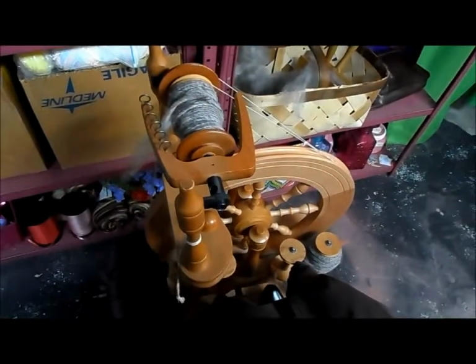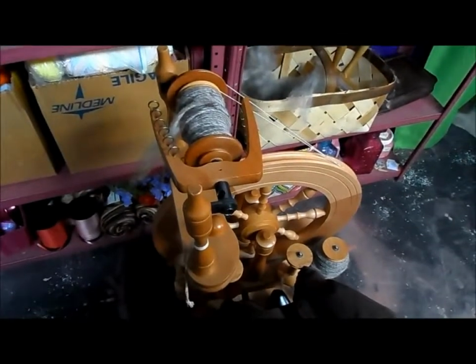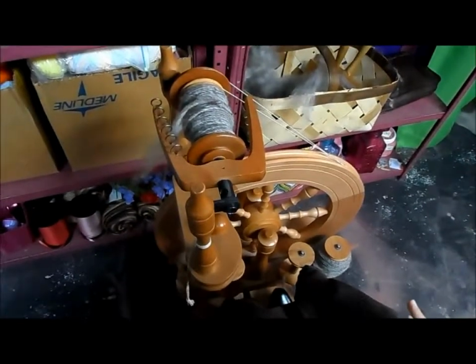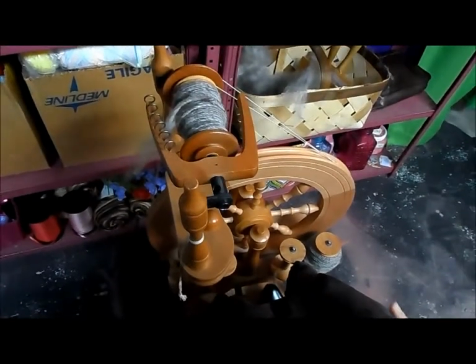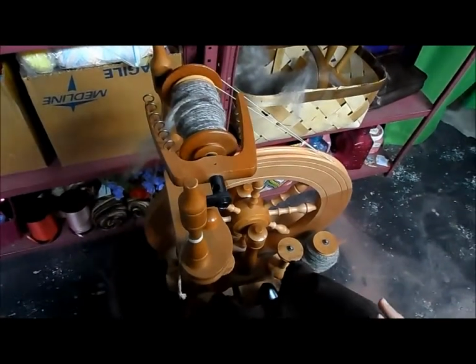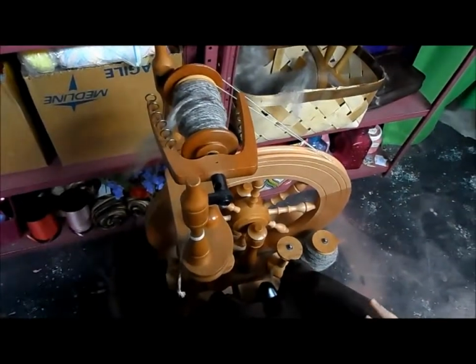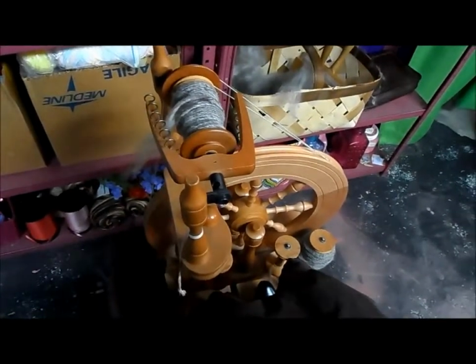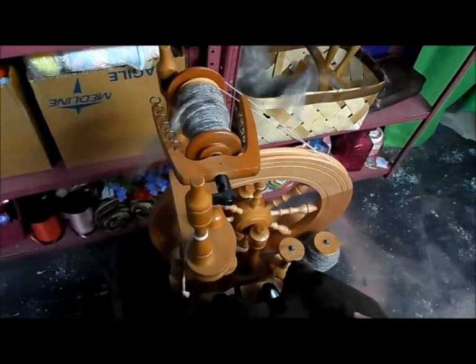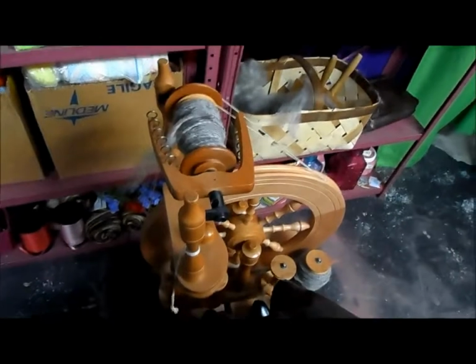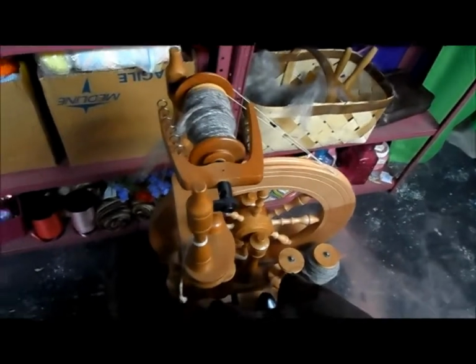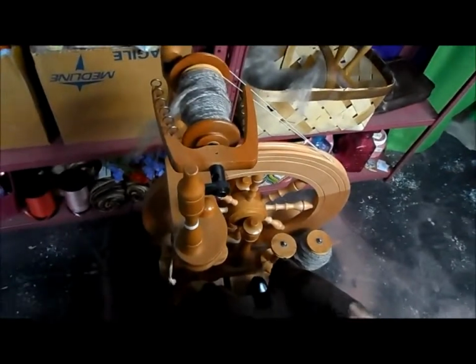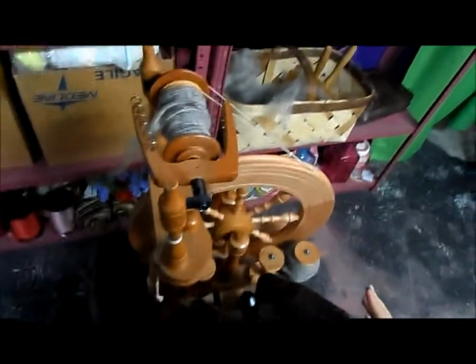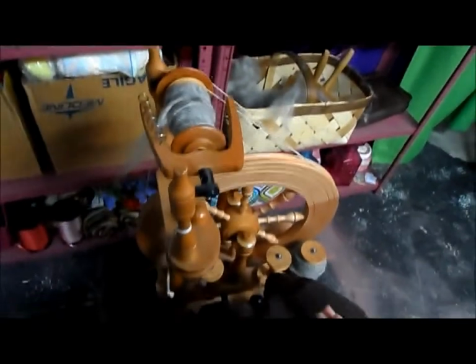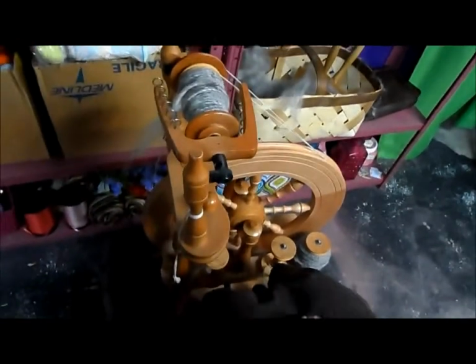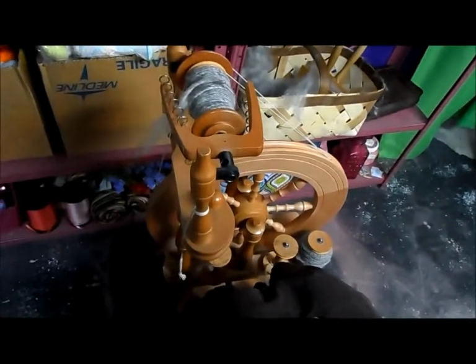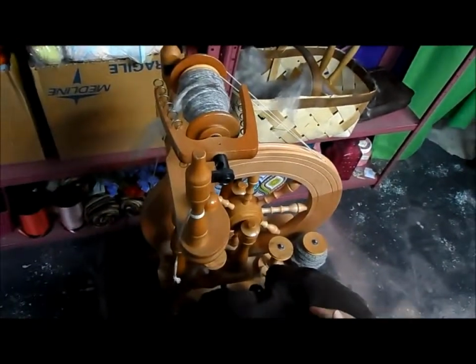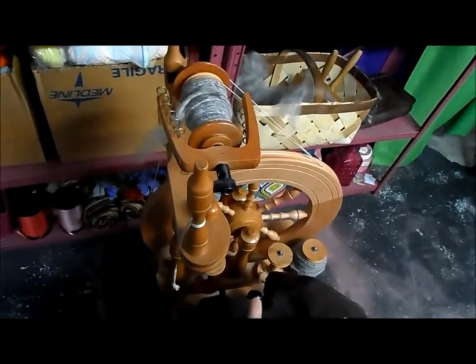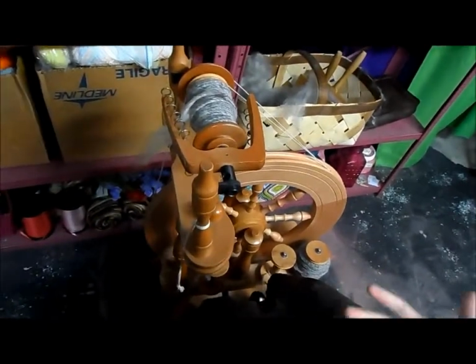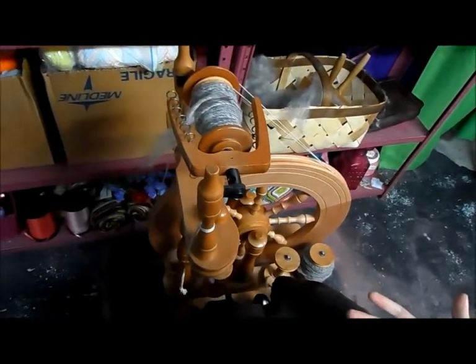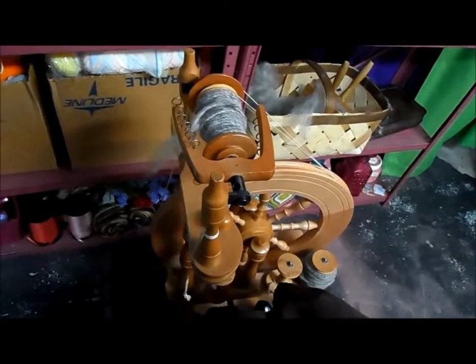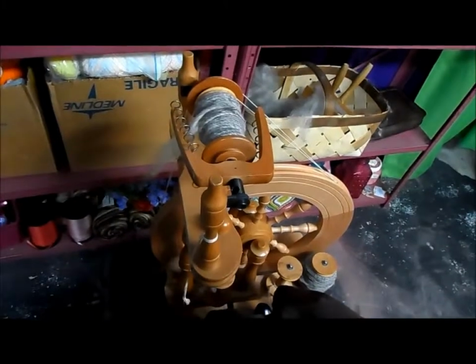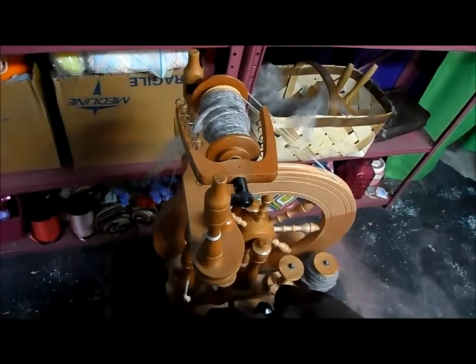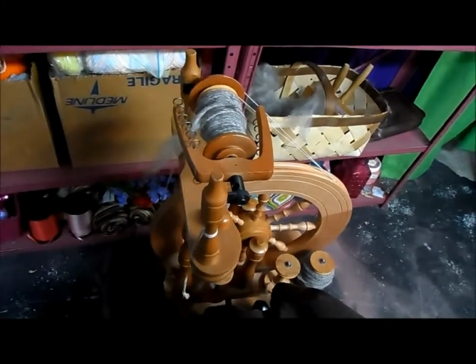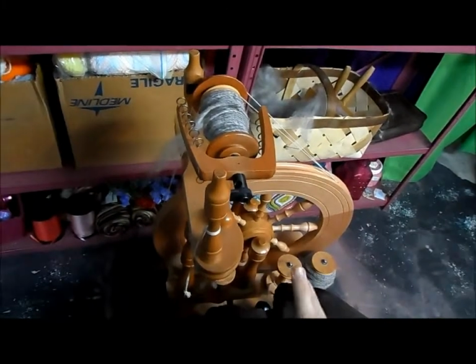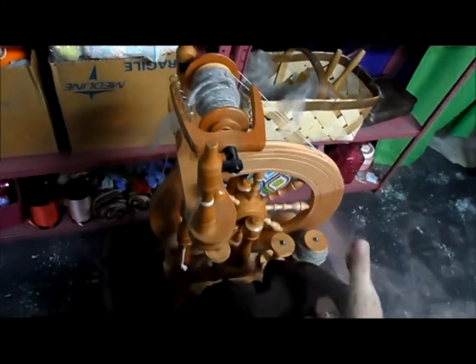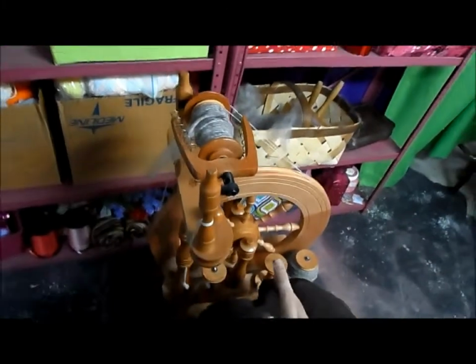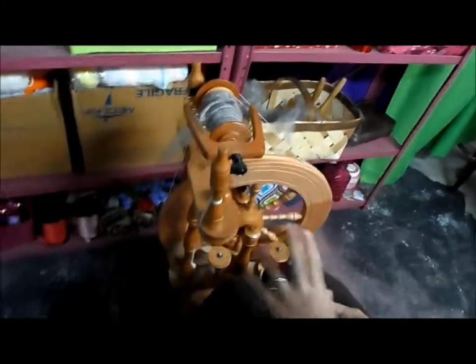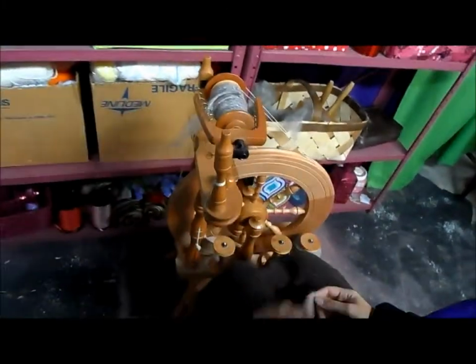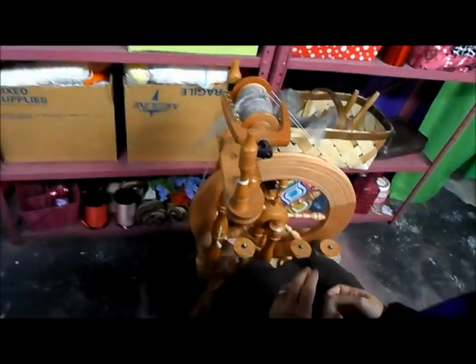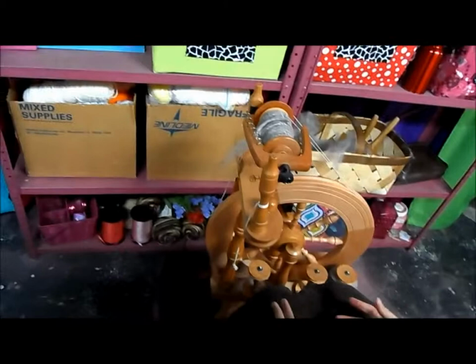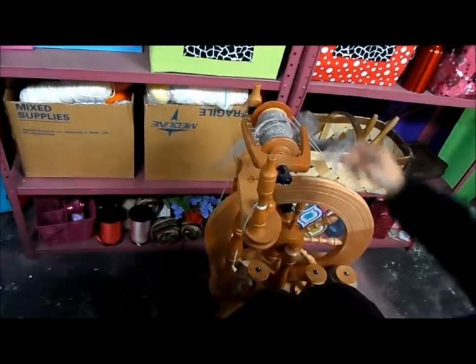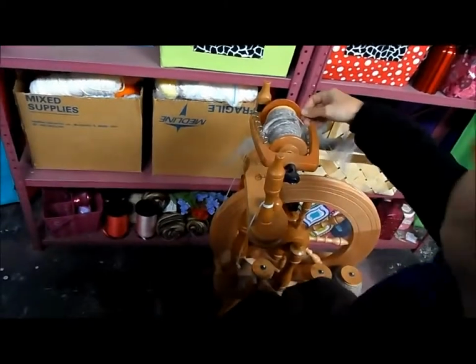This is going to be part two of how to spin yarn. If you haven't watched the first one, make sure you do. But we realized before you only have one ply, and technically if you're going to have a yarn, you need to have at least two pieces bound together or more. We're going to show you a two-ply yarn today.